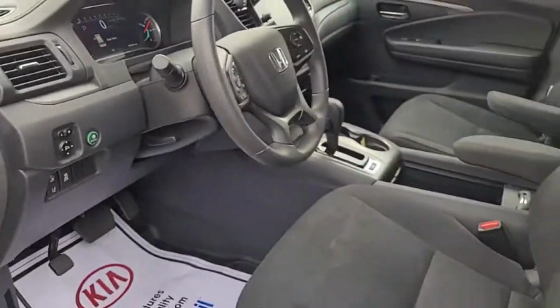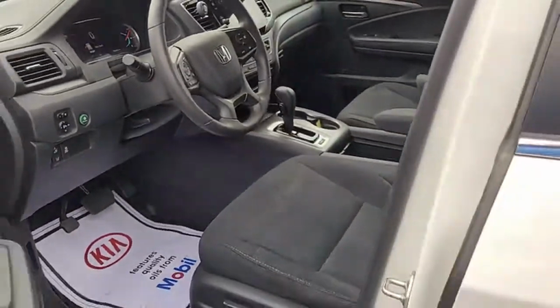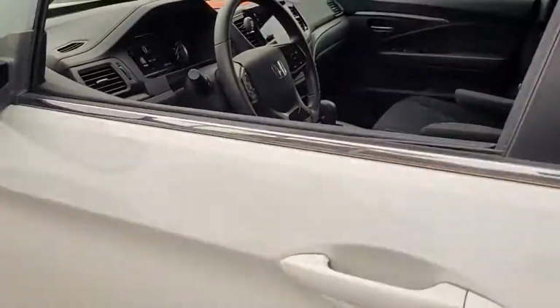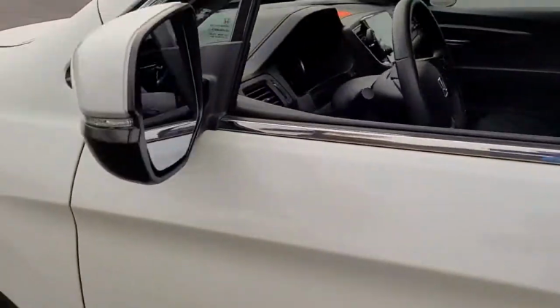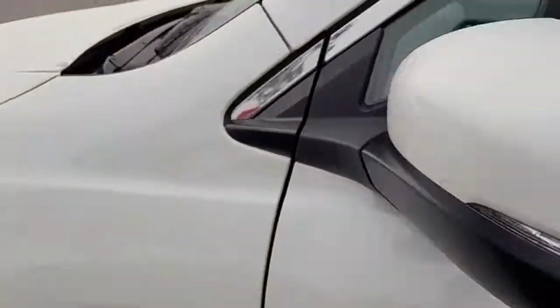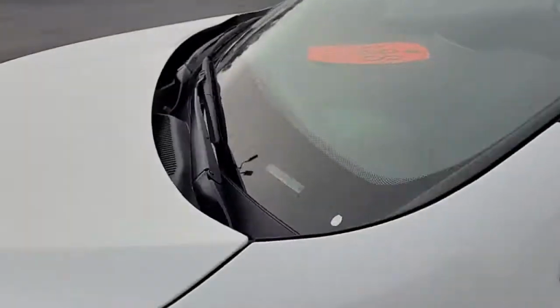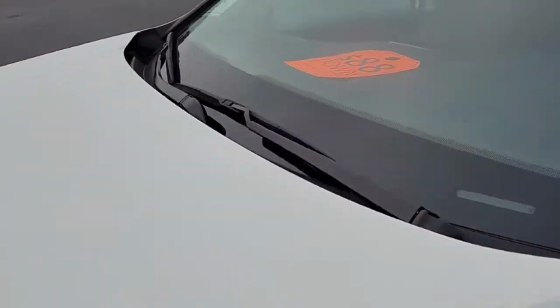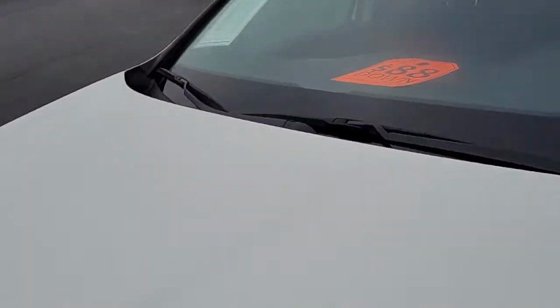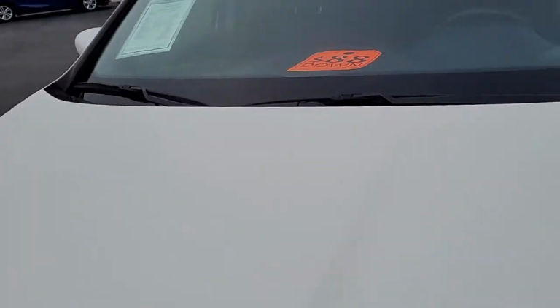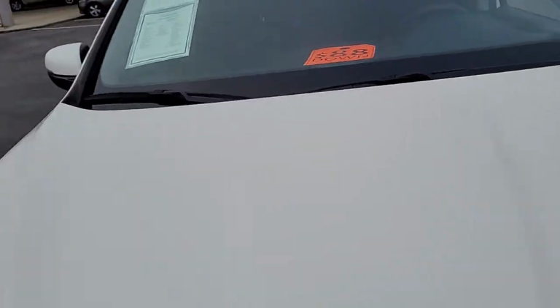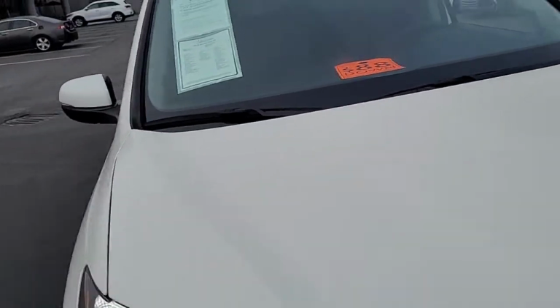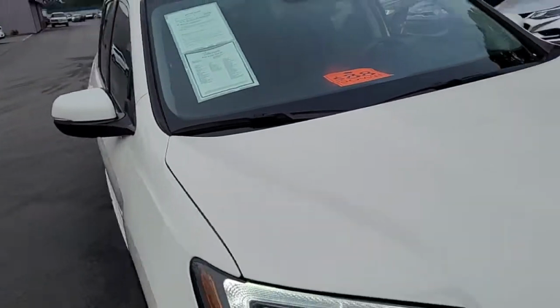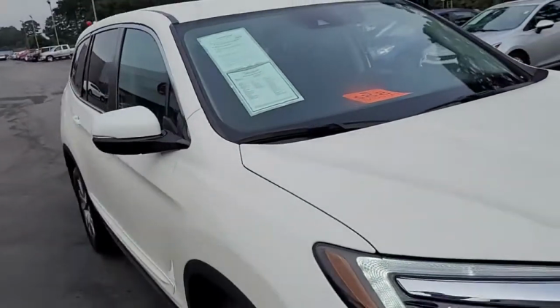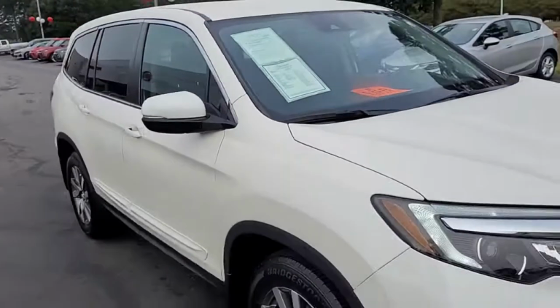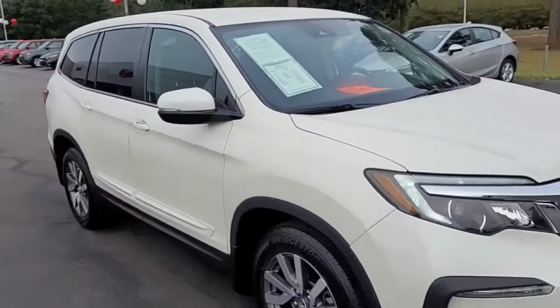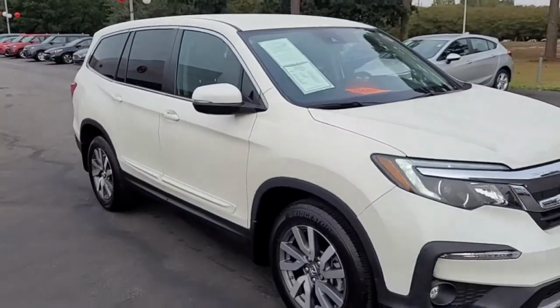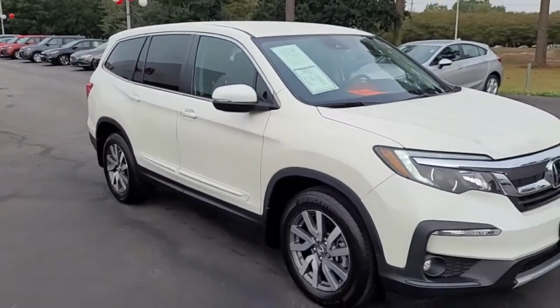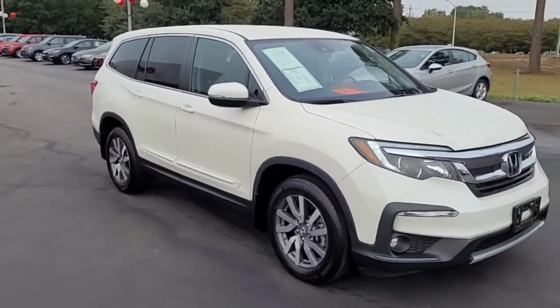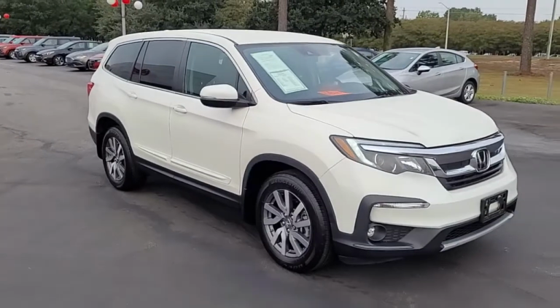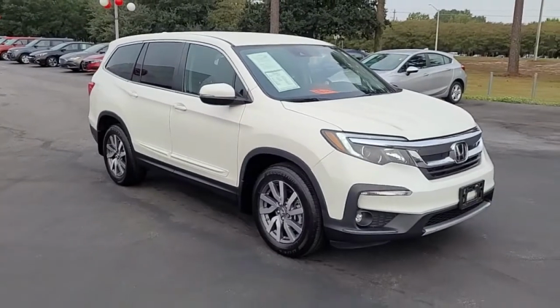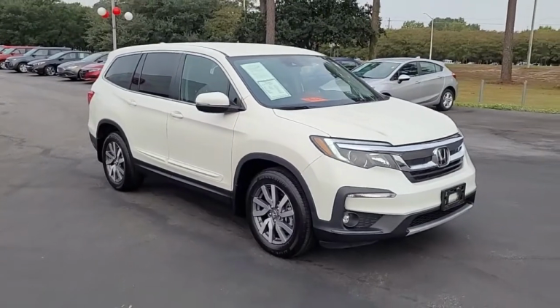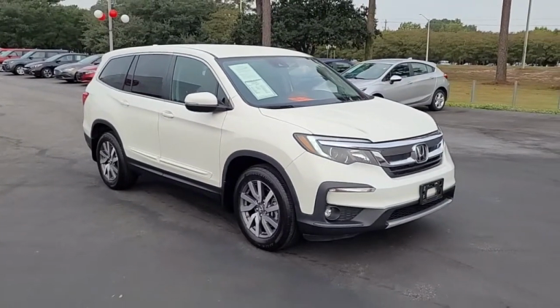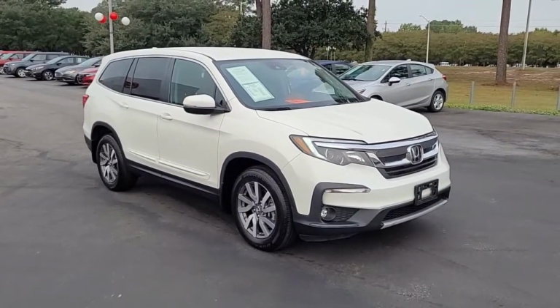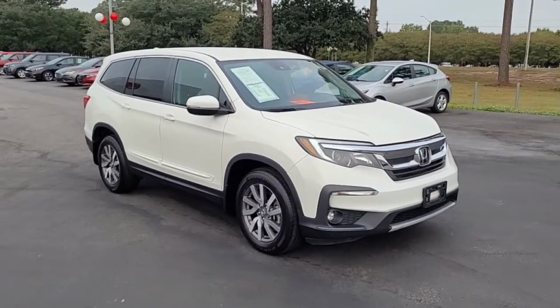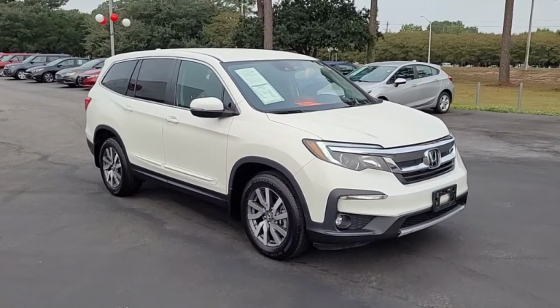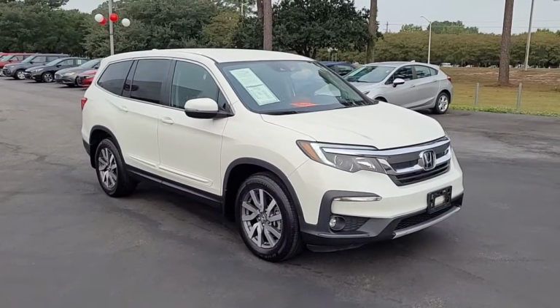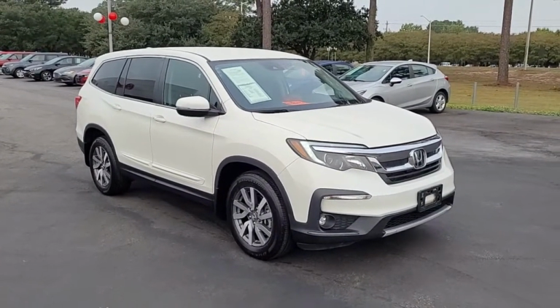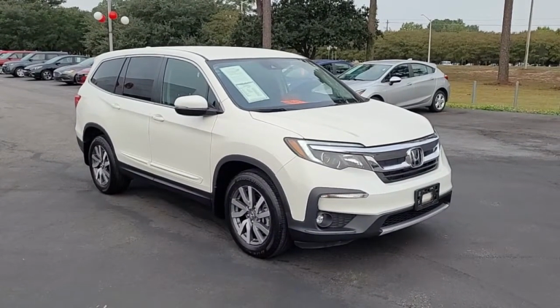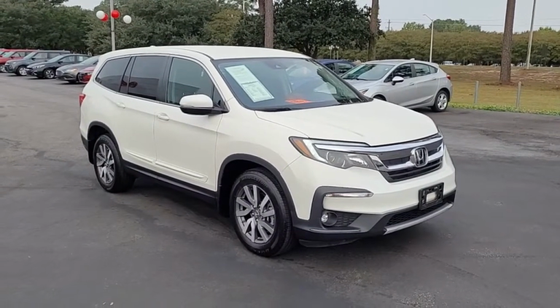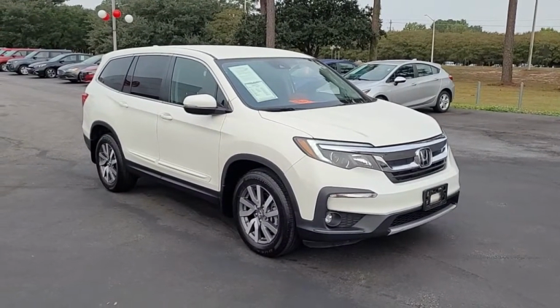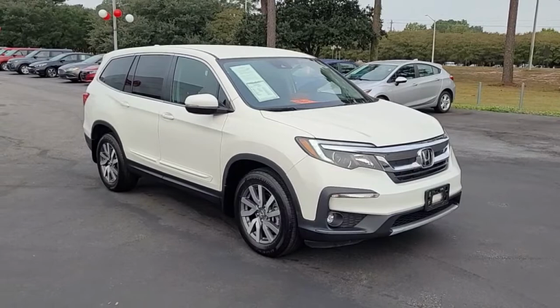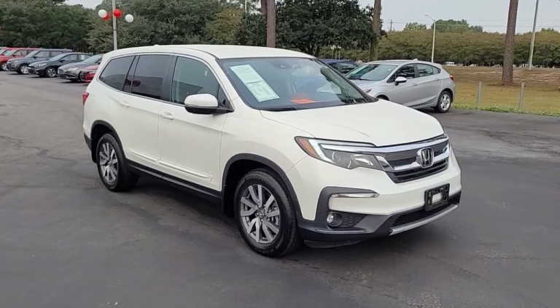So once again, a 2019 Honda Pilot EX here at Cartown Kia. If you have an interest in this vehicle, I invite you to visit our website at CartownKiaFlorence.com, or better yet, just come on in and take it for a test drive.